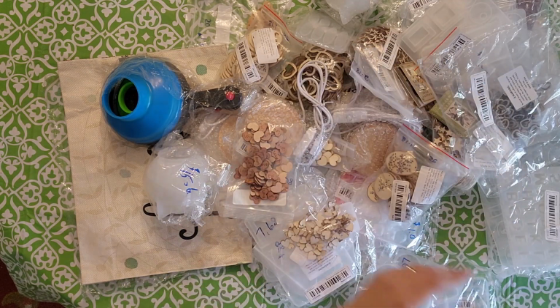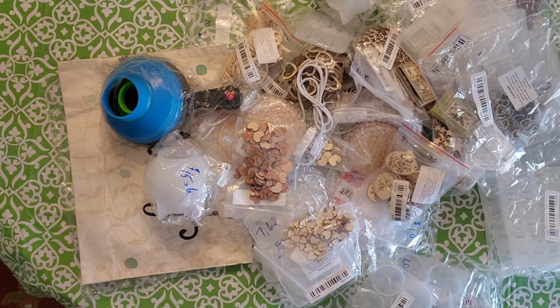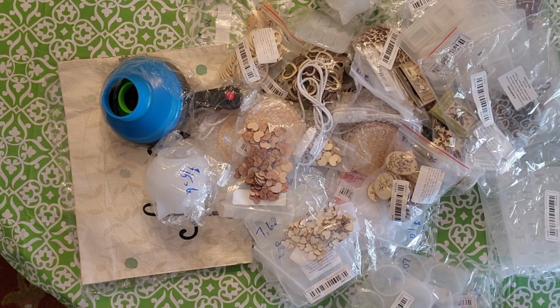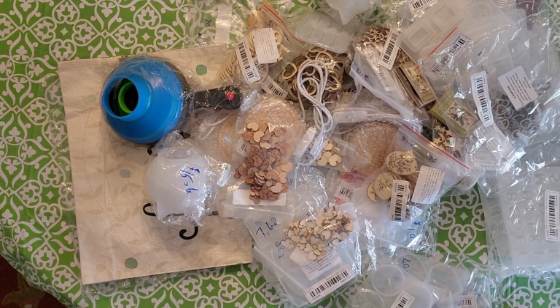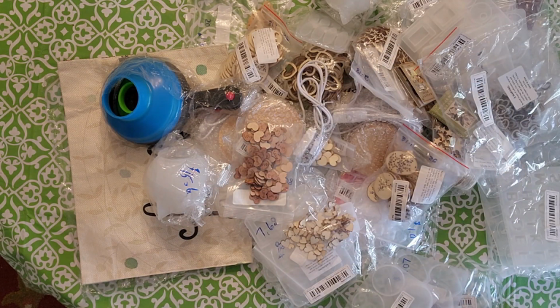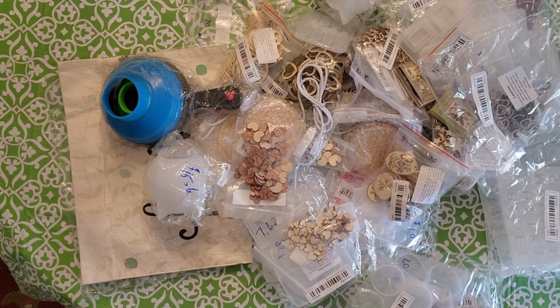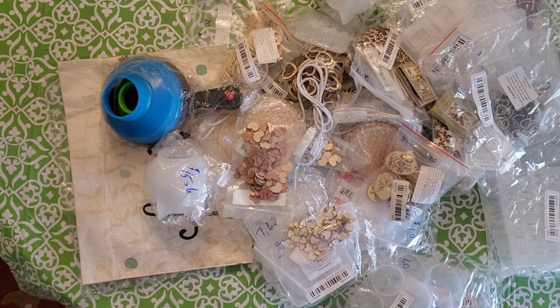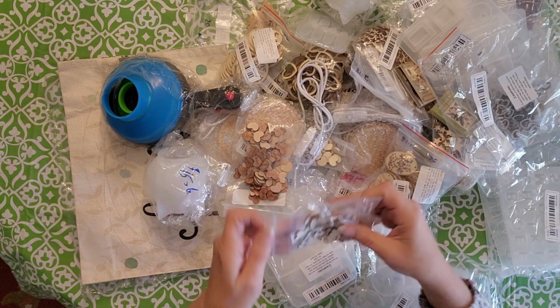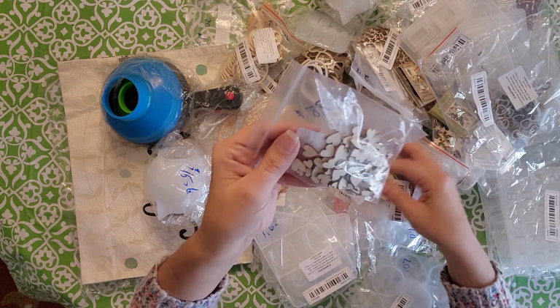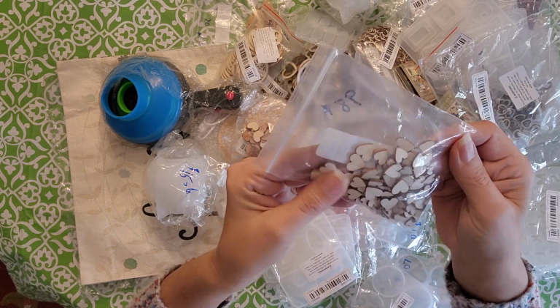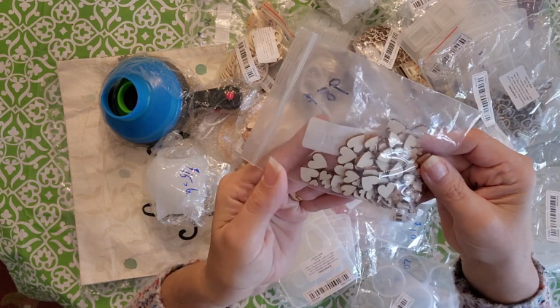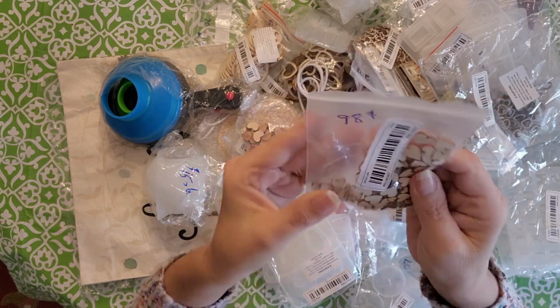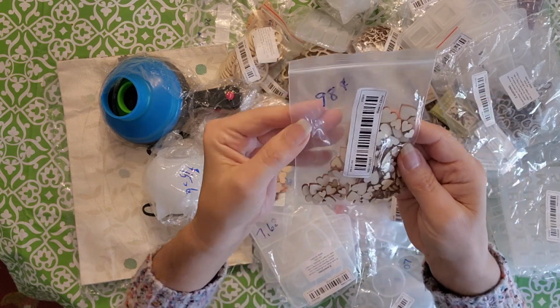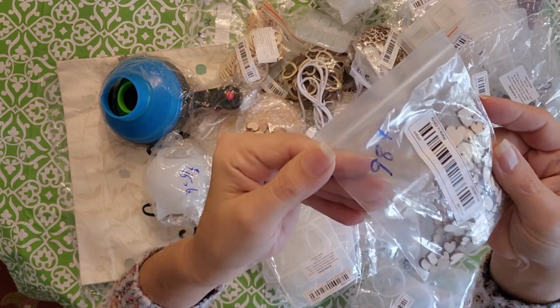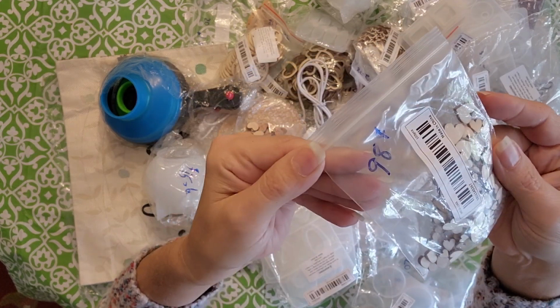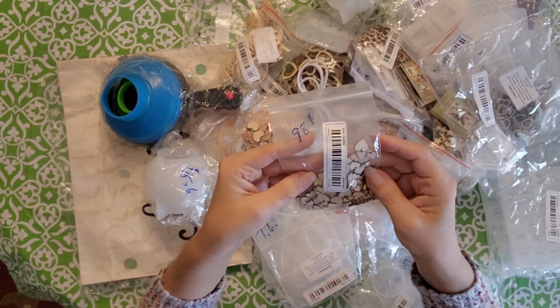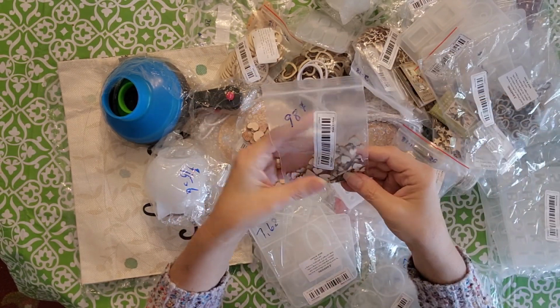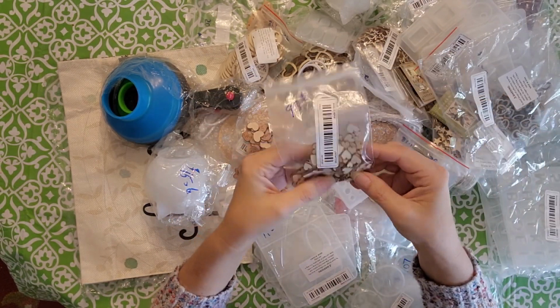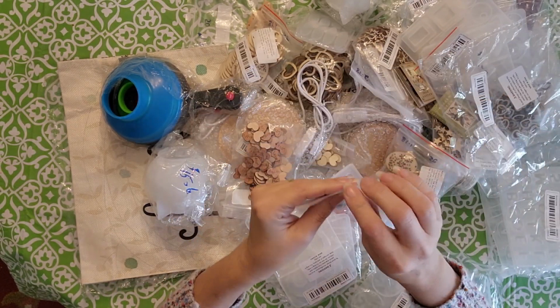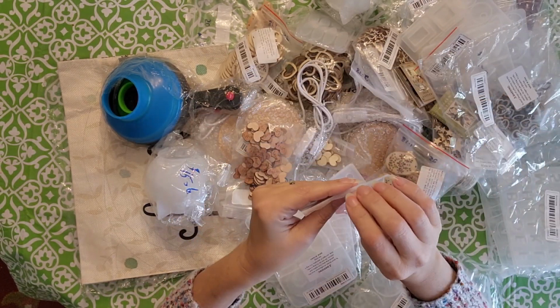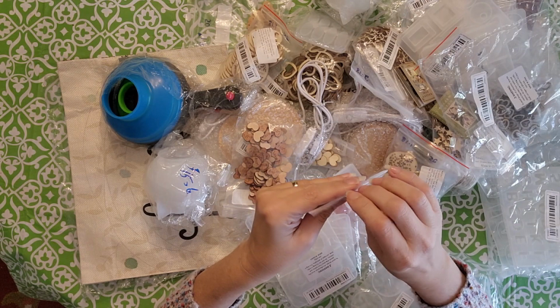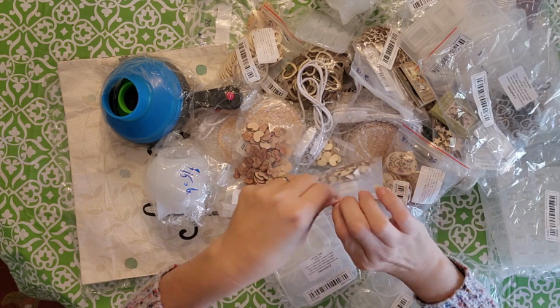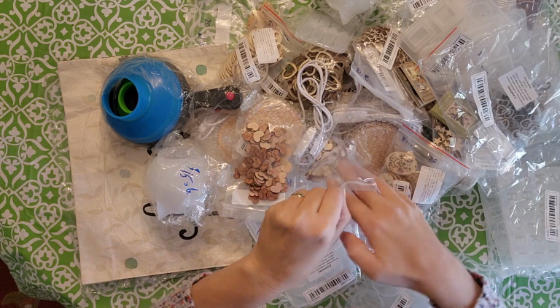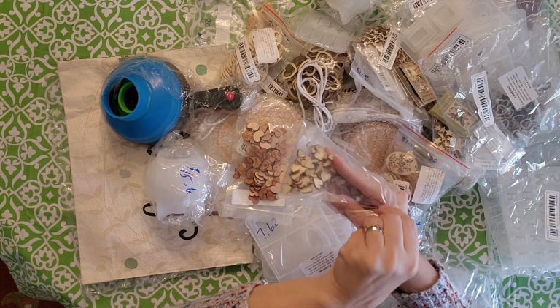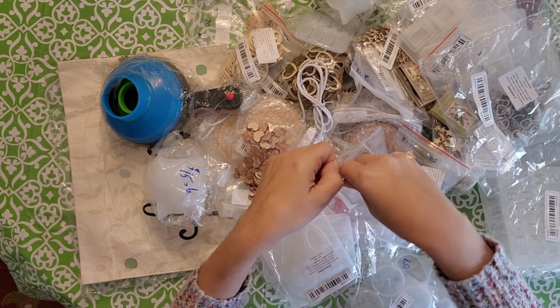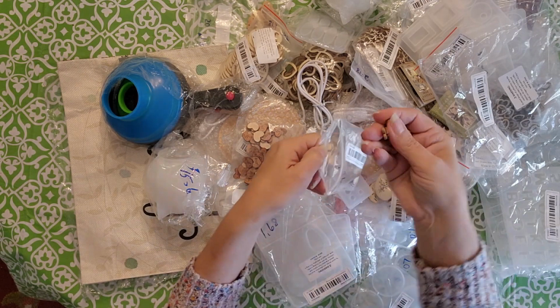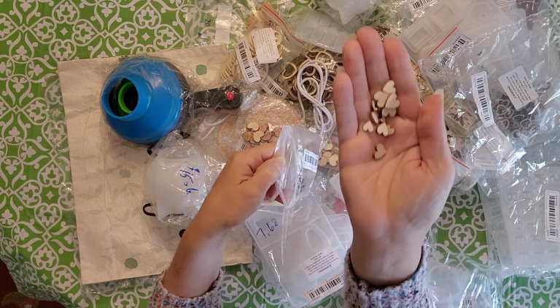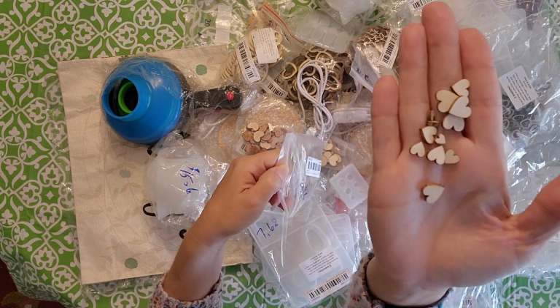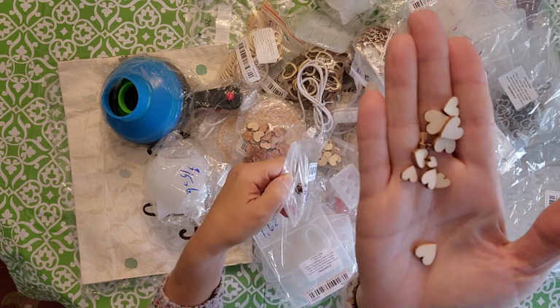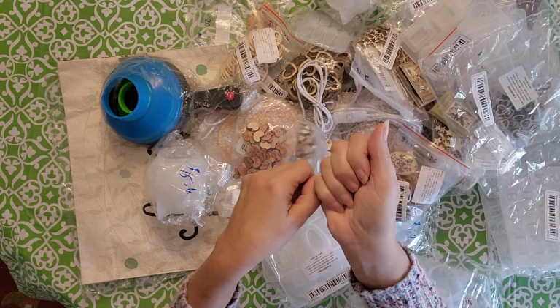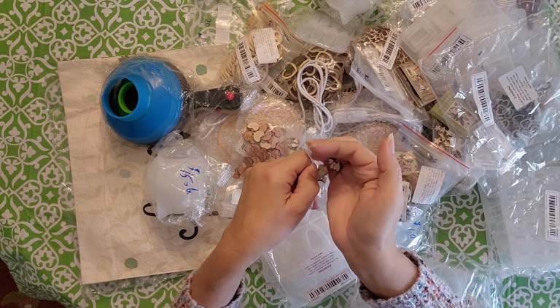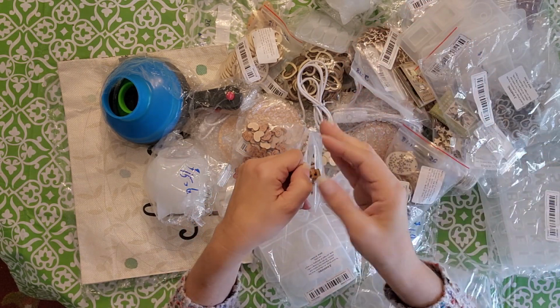Next, I got a bunch of these little wooden hearts. These are two sizes — I can't remember how many were in there, maybe like 50 for a dollar, so 98 cents. They're so cute for making earrings.